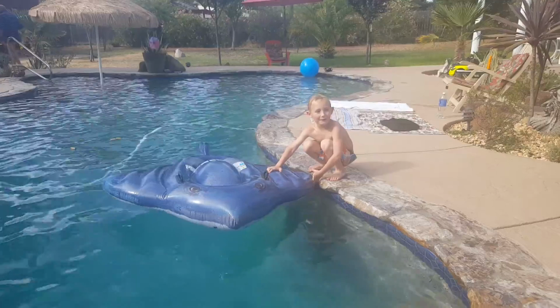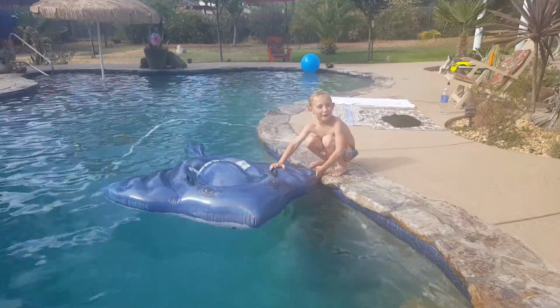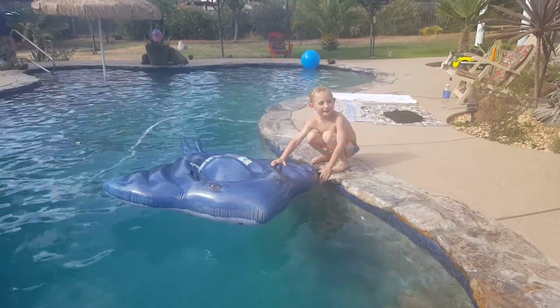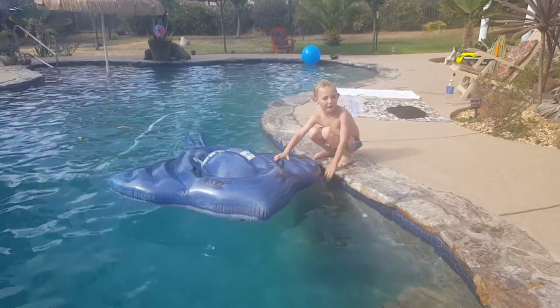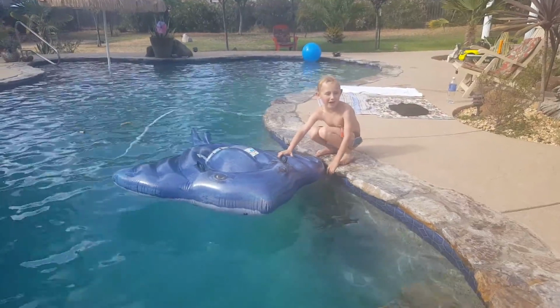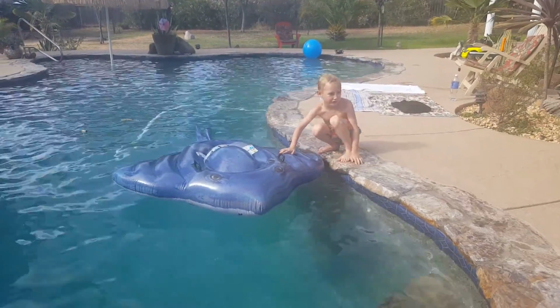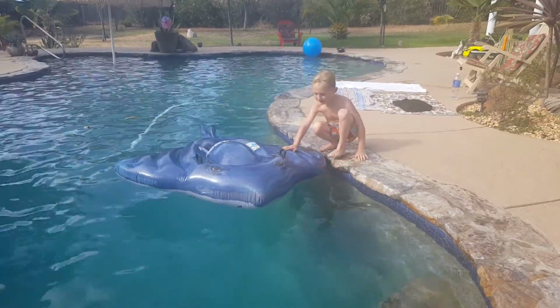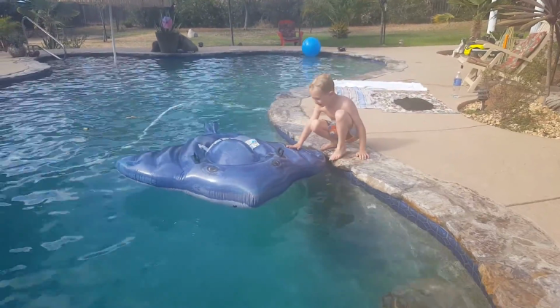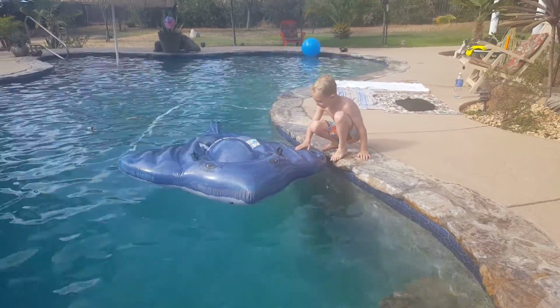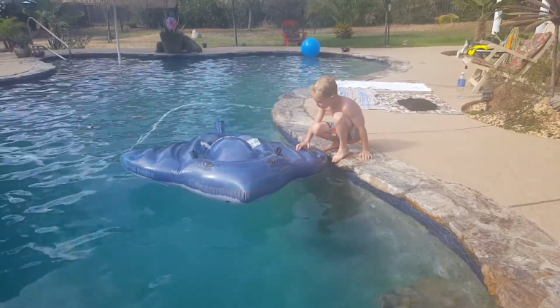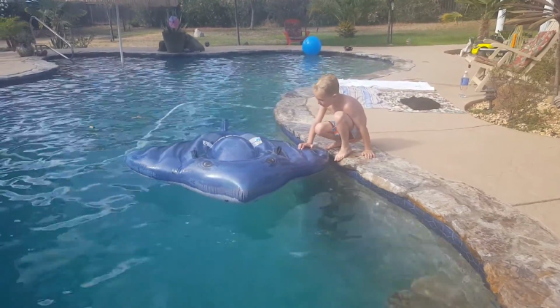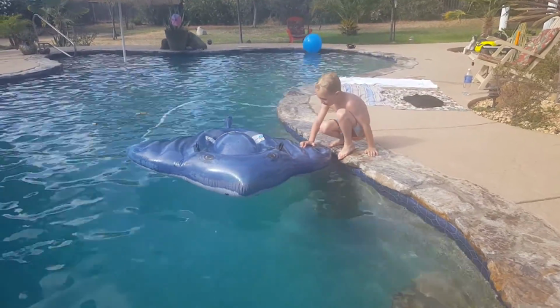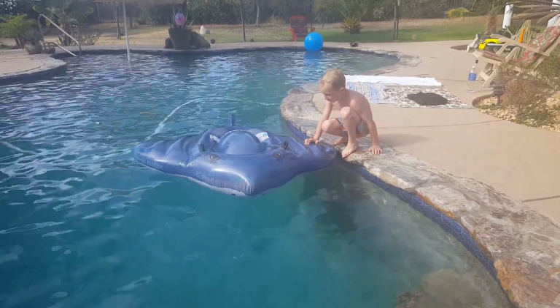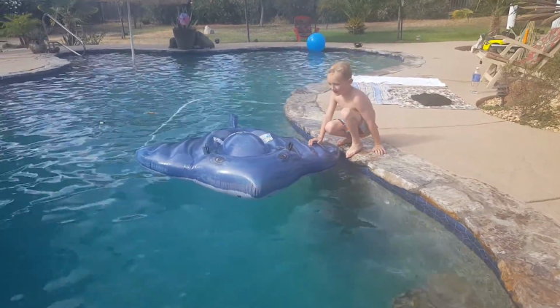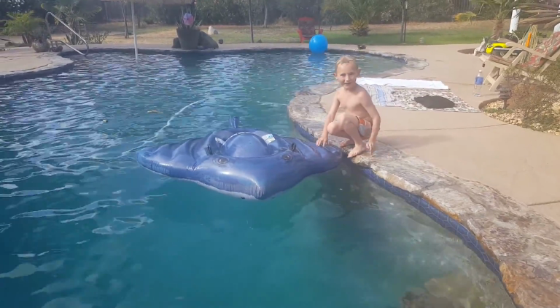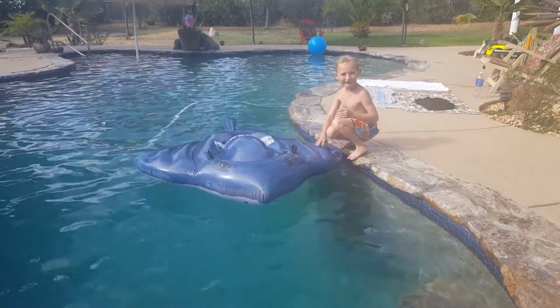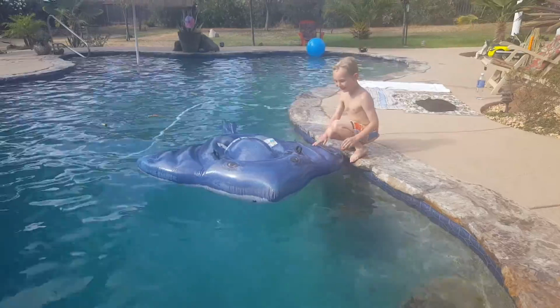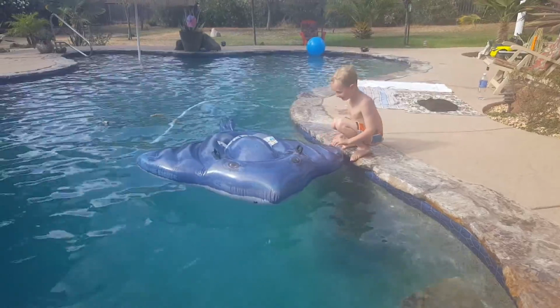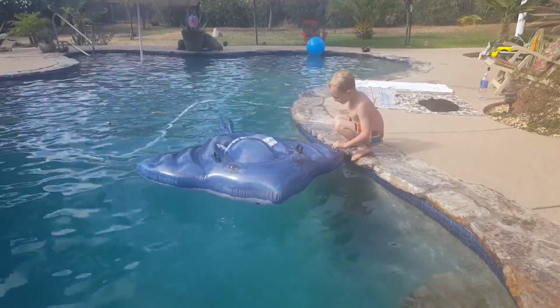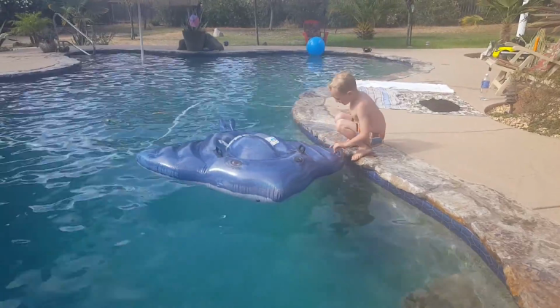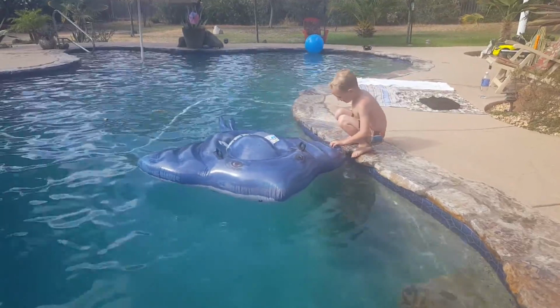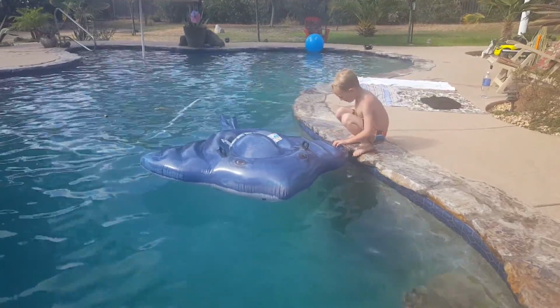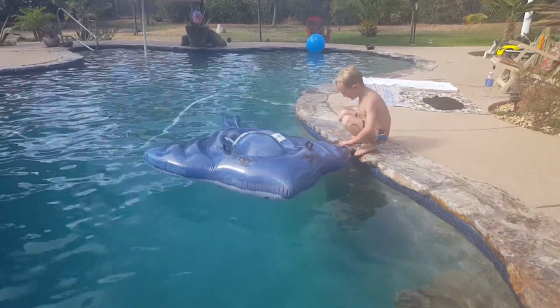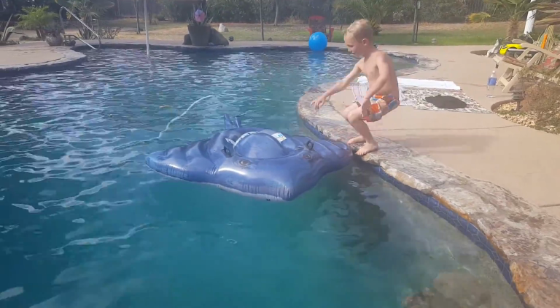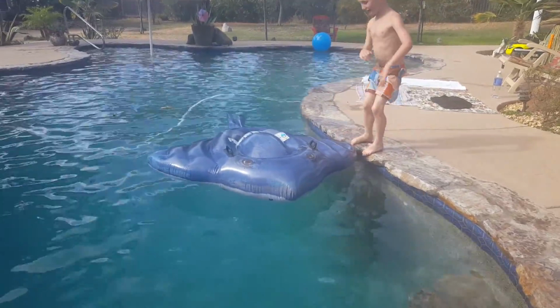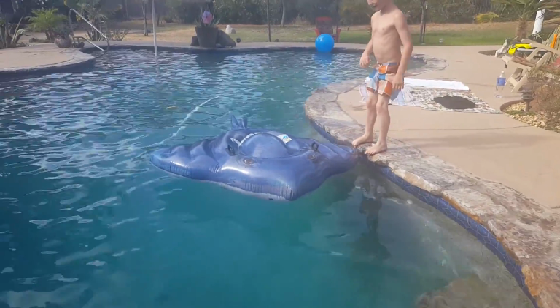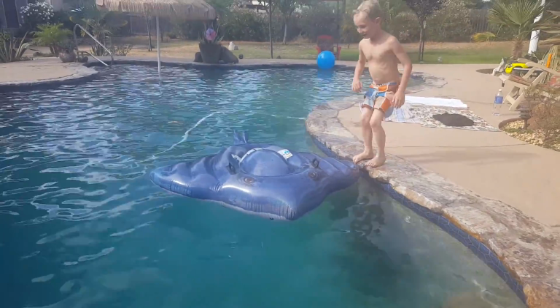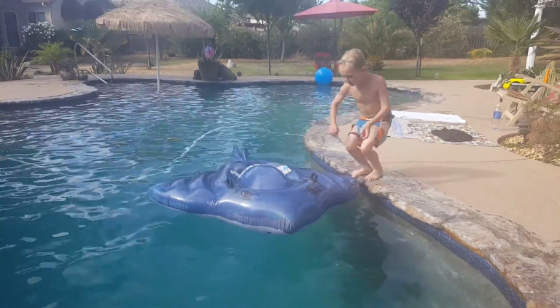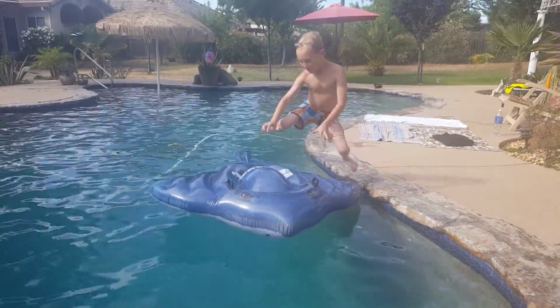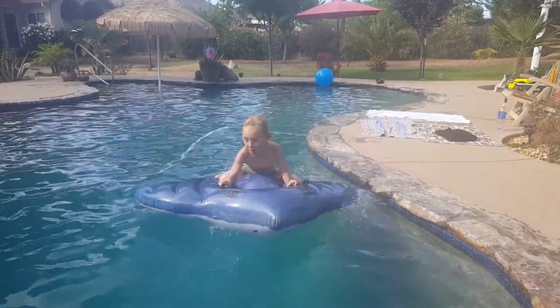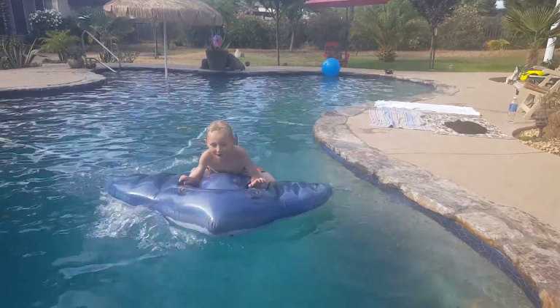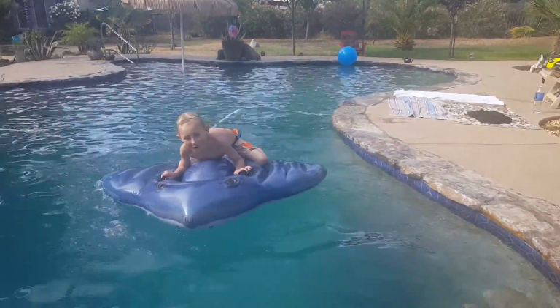This is the floaties thing that I just got today from Mommy. Ready? Ready. Okay. Woo!